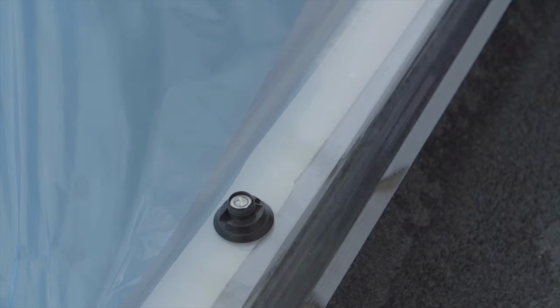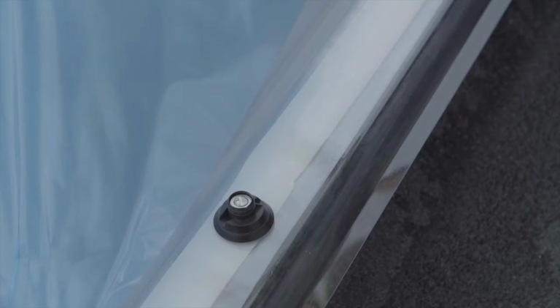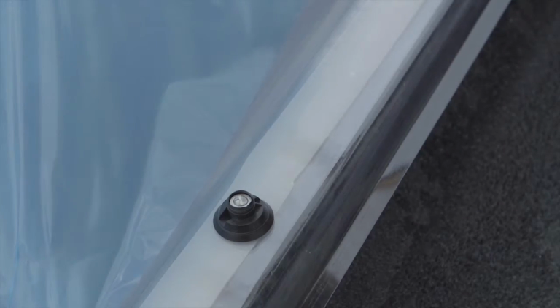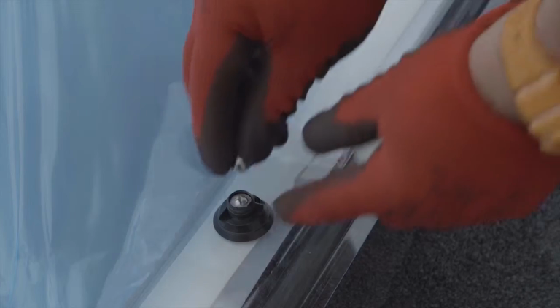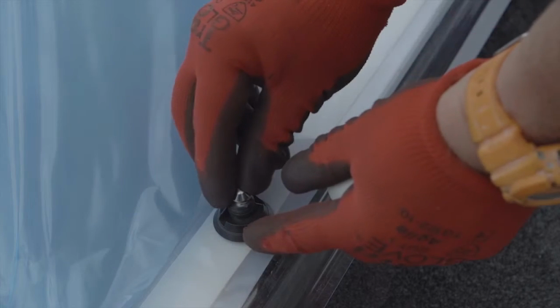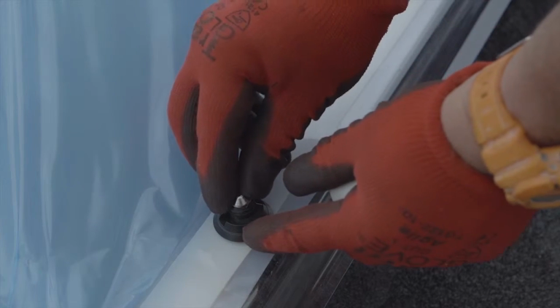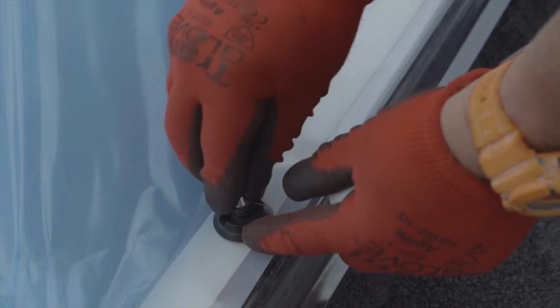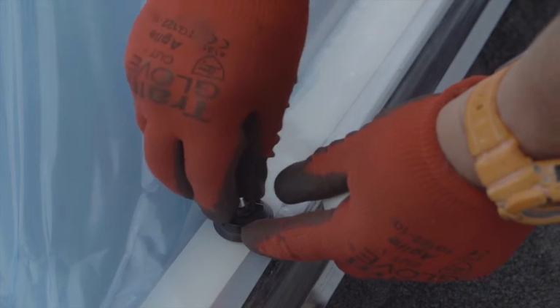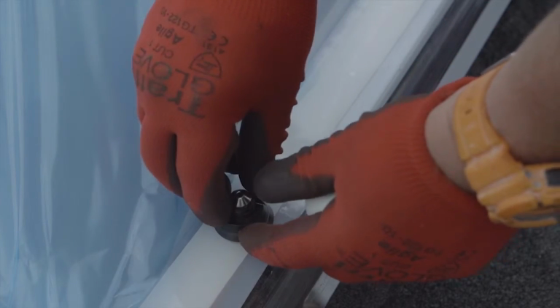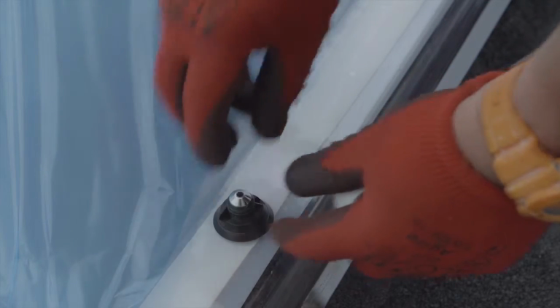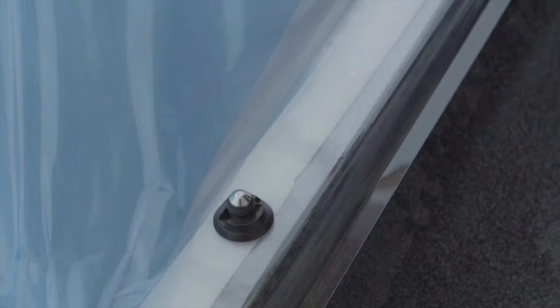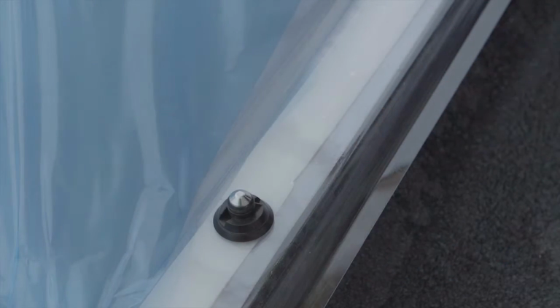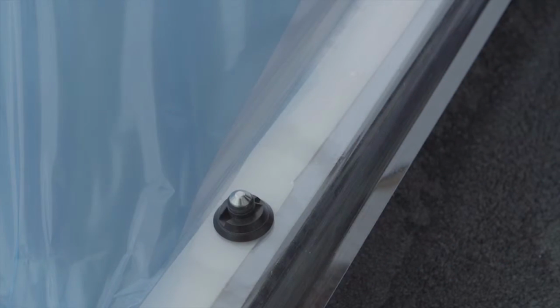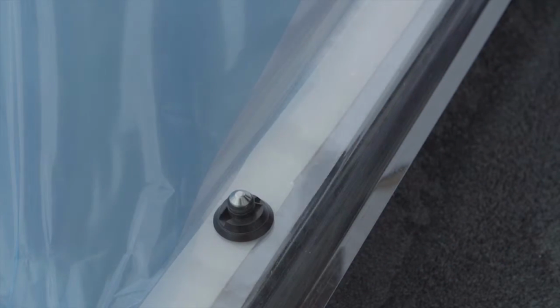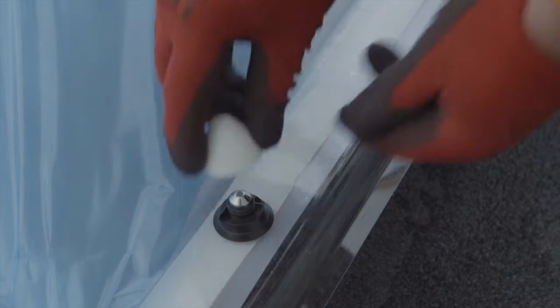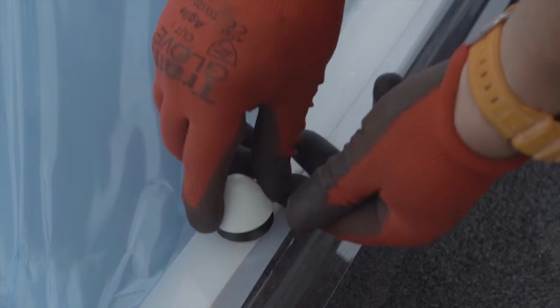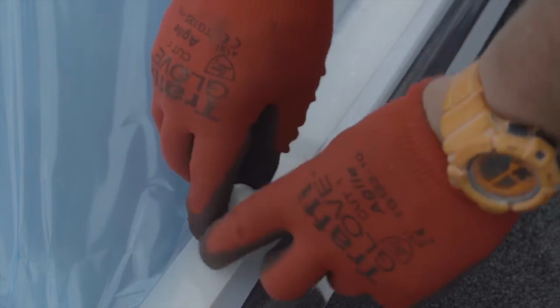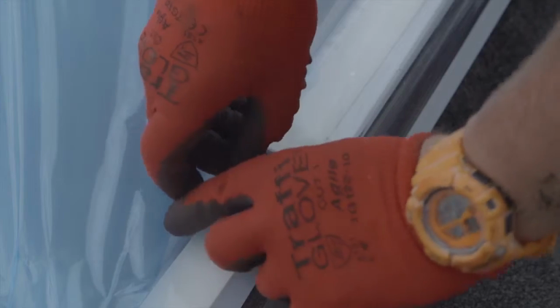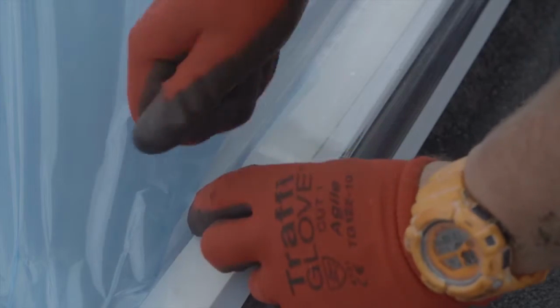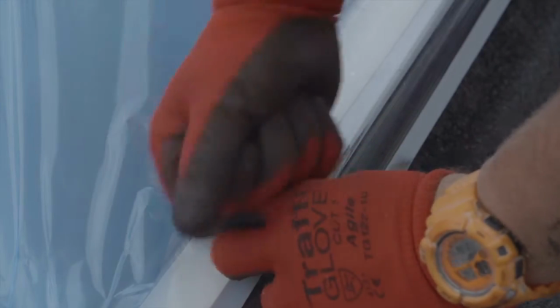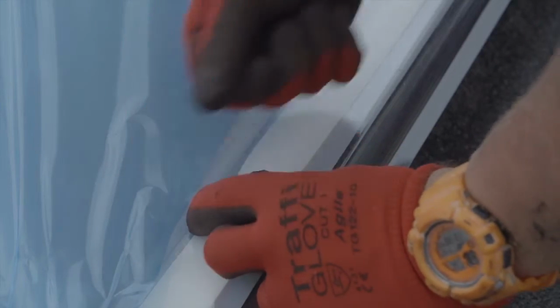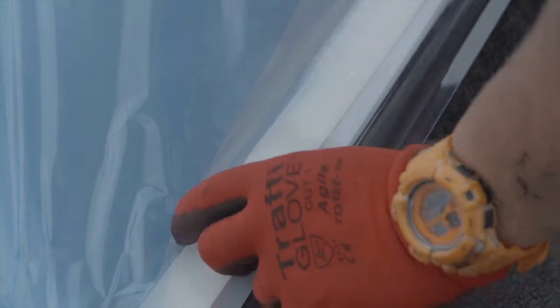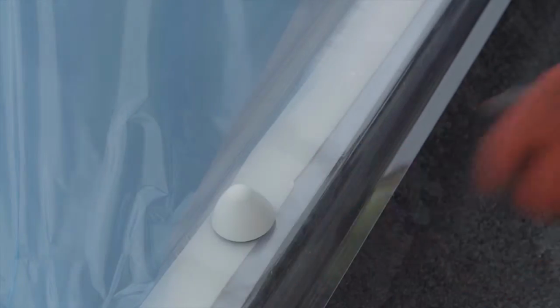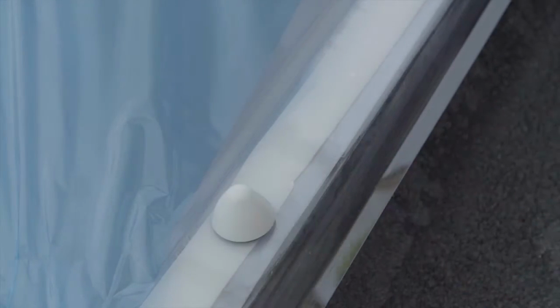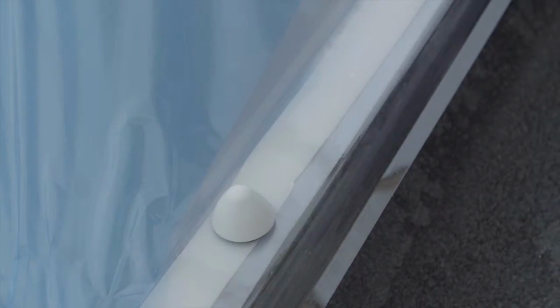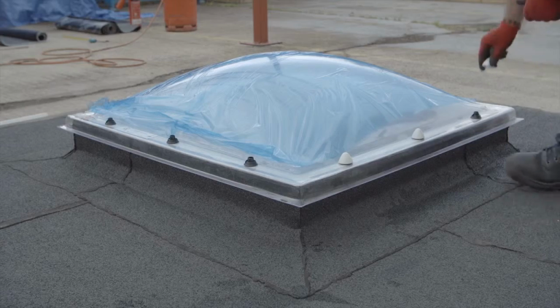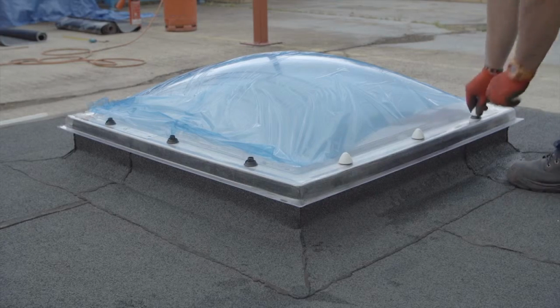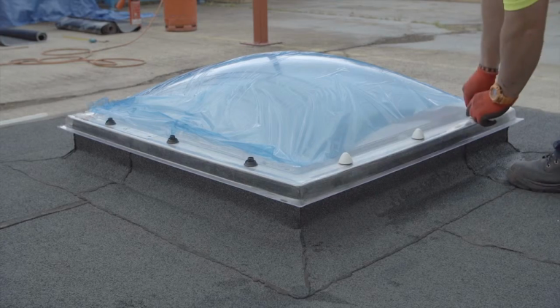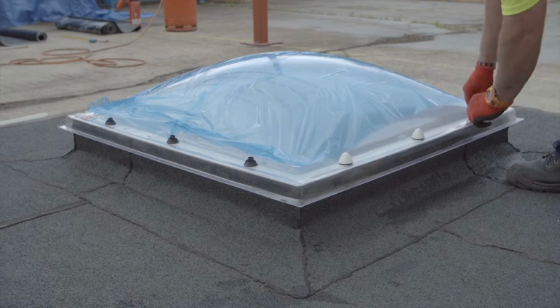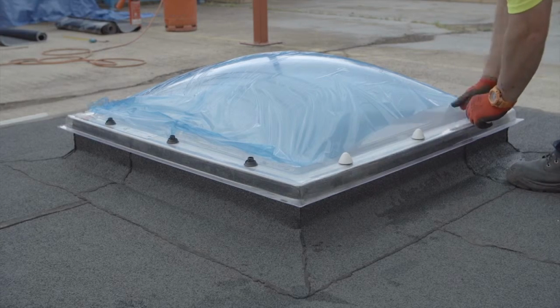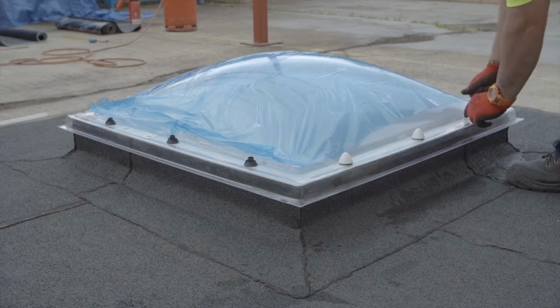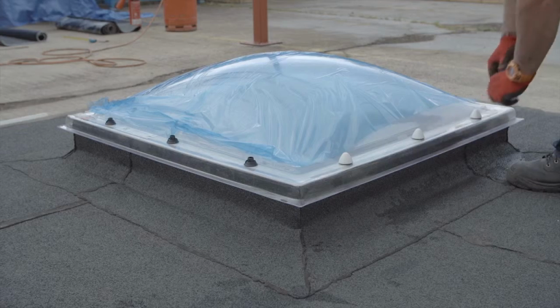Install the anti-burglar cap and then locate the coloured weather cap onto the screw bolt body and press downwards firmly to fully locate. When correctly located, a distinctive click will be heard.